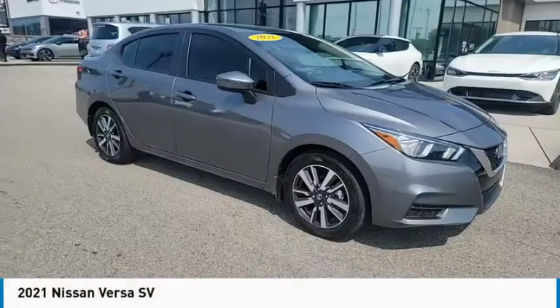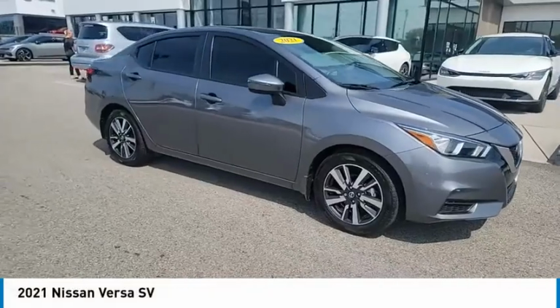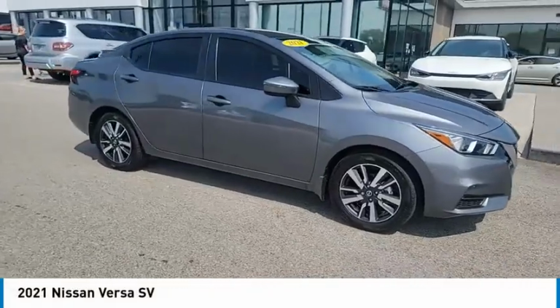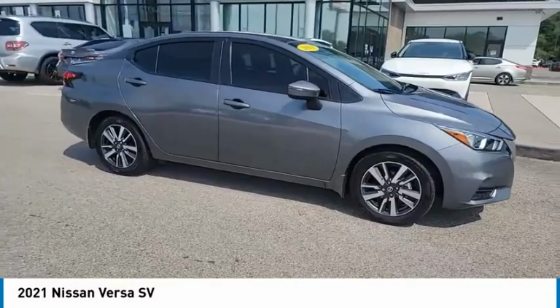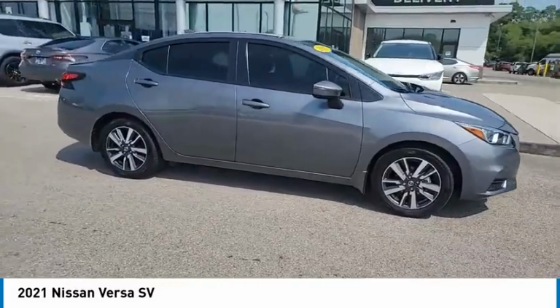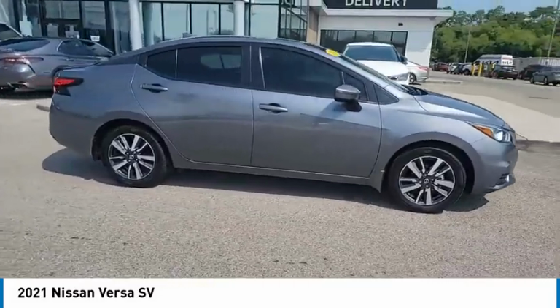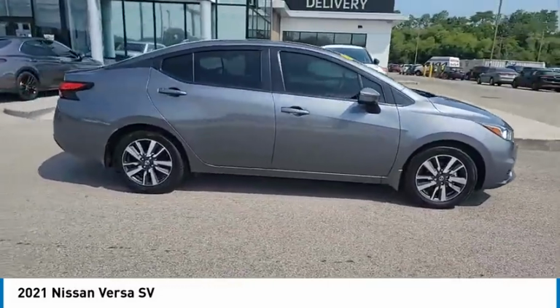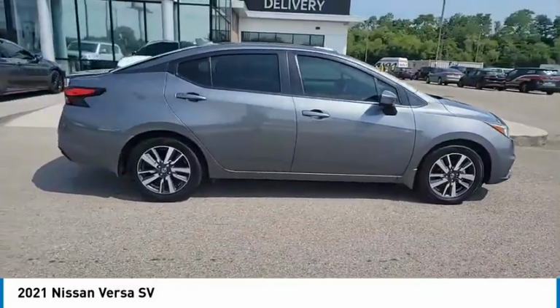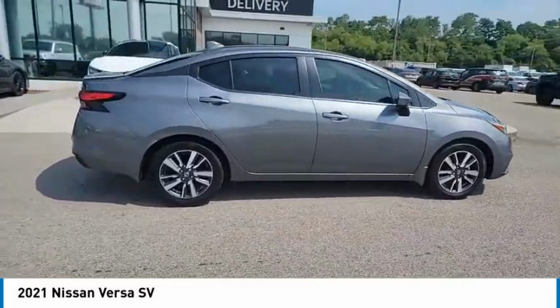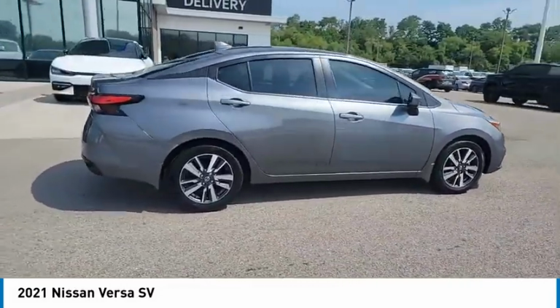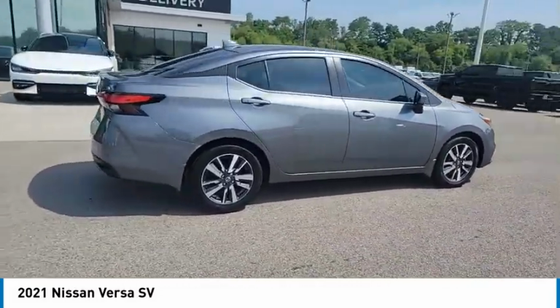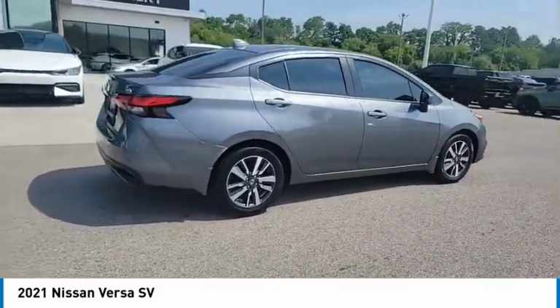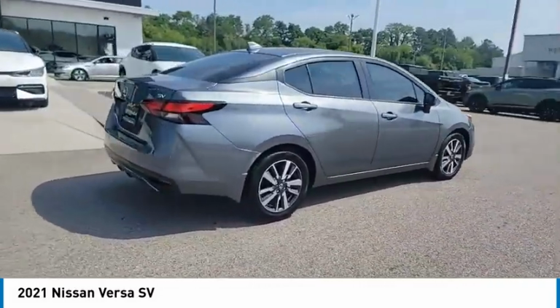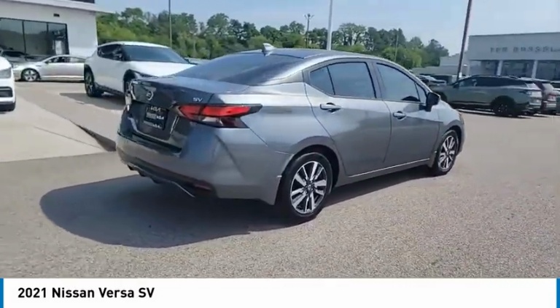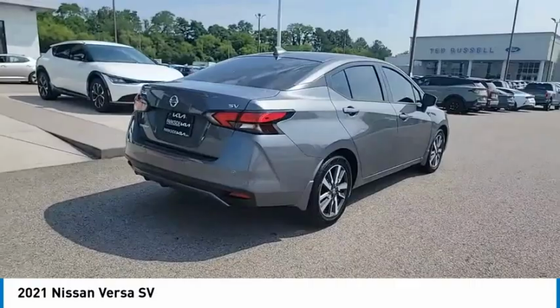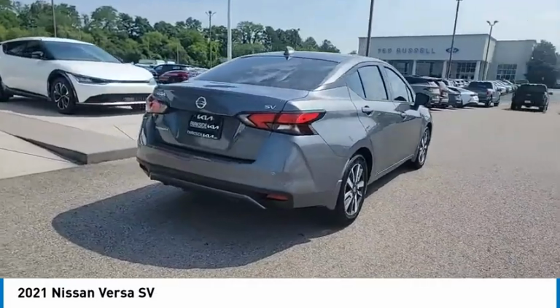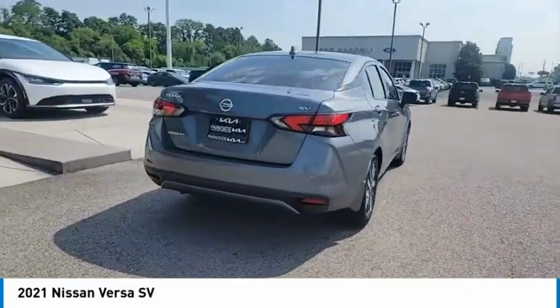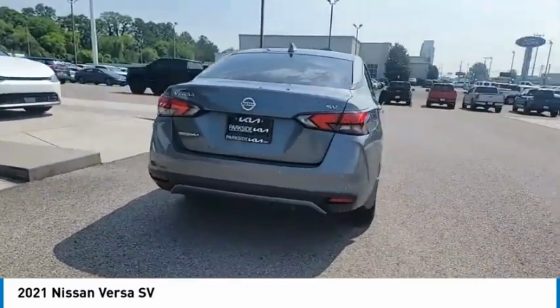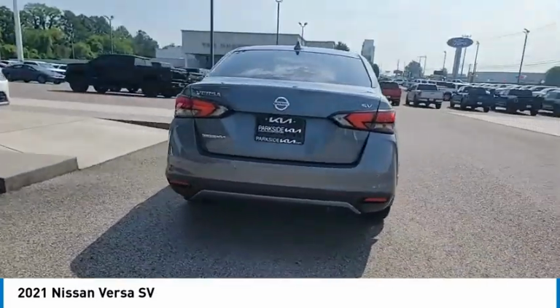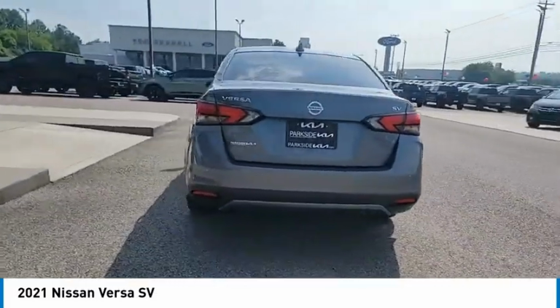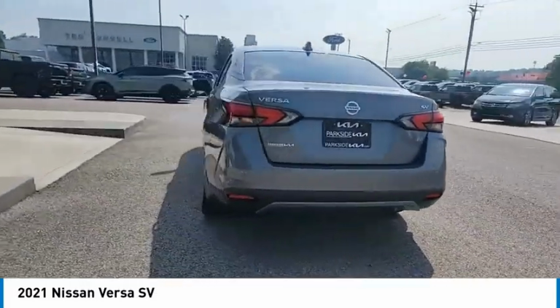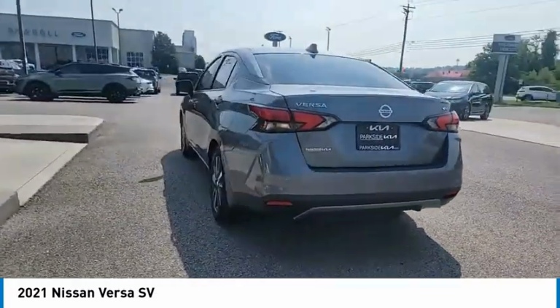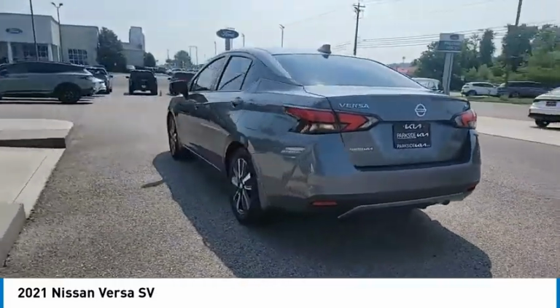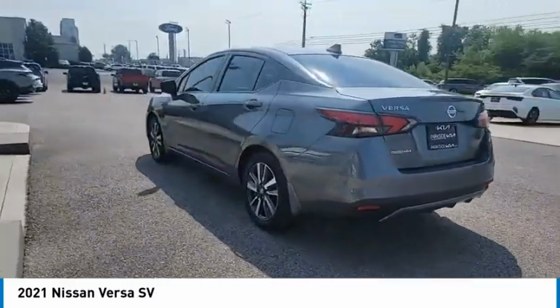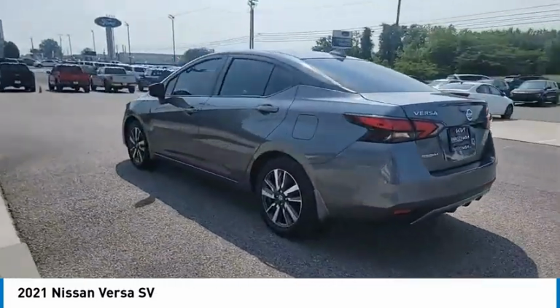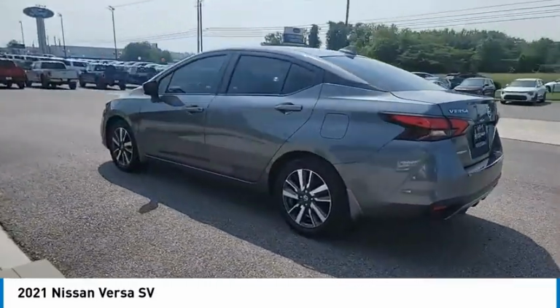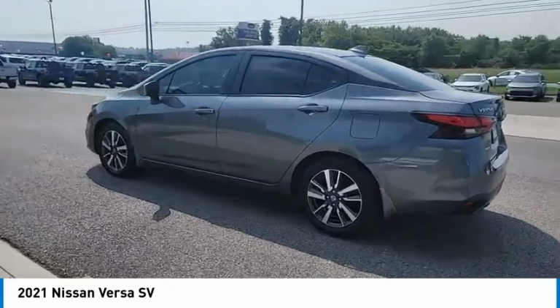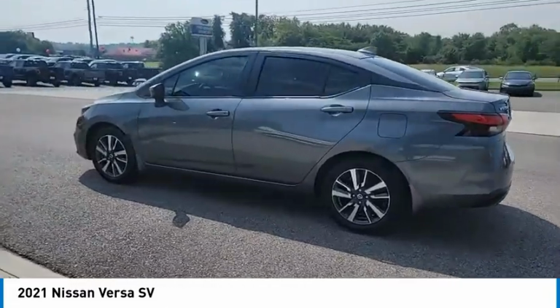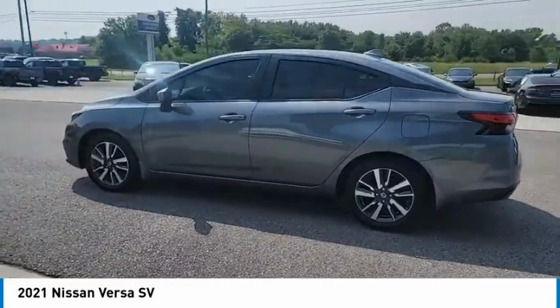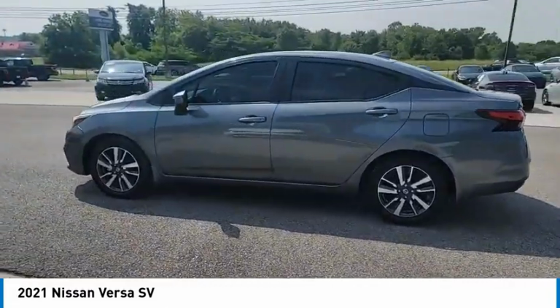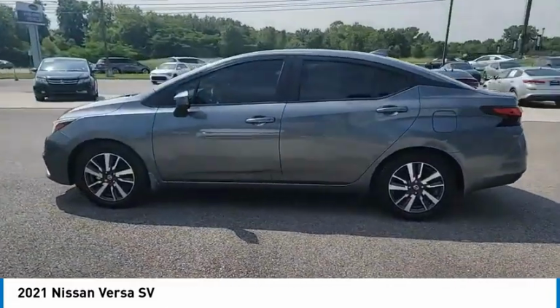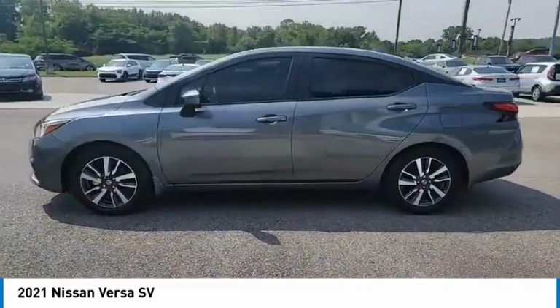Take a ride in the 2021 Versa with its roomy and inviting interior, impressive technology, and exceptional gas mileage. The Nissan Versa is smart to own and fun to drive. Here are some of this vehicle's great options.